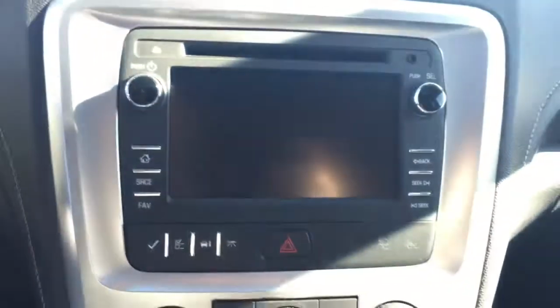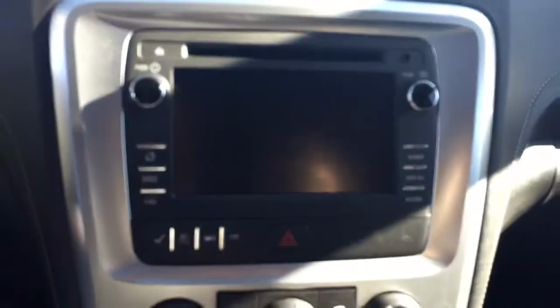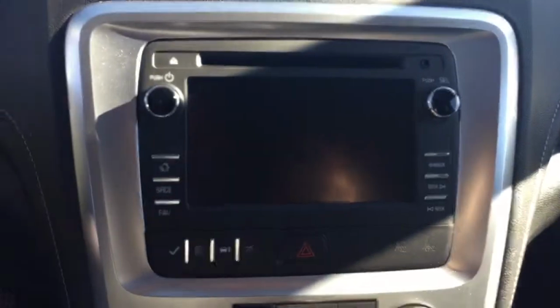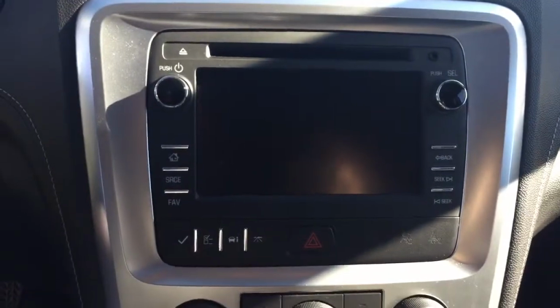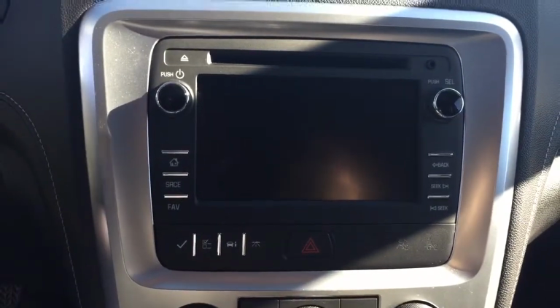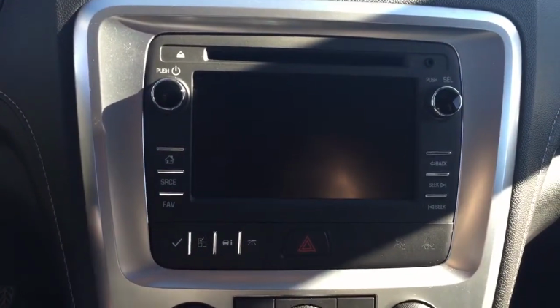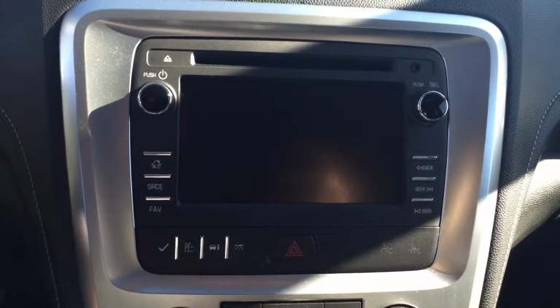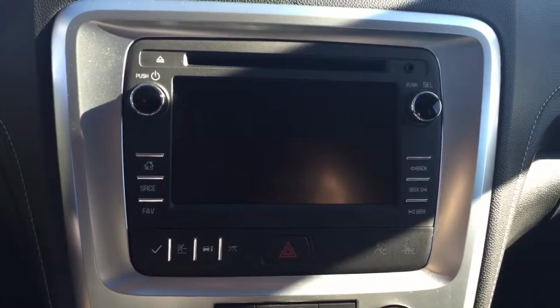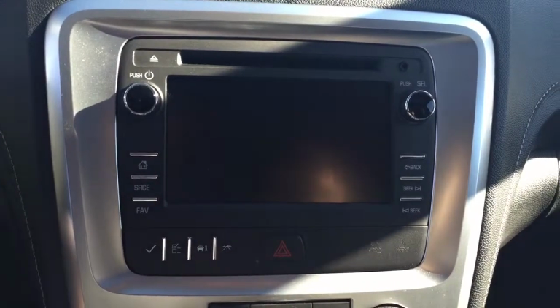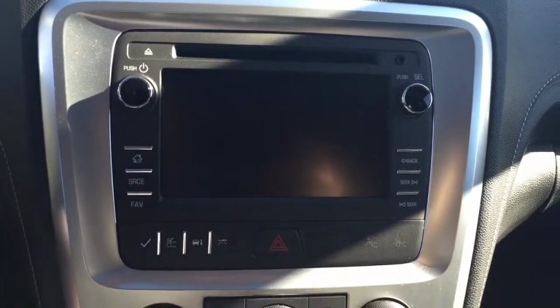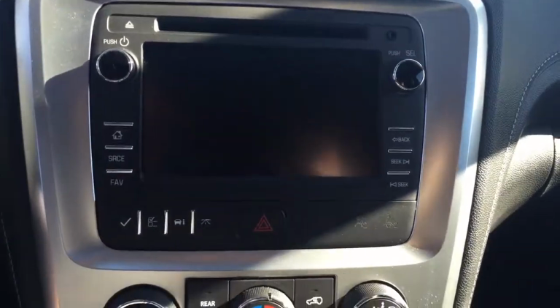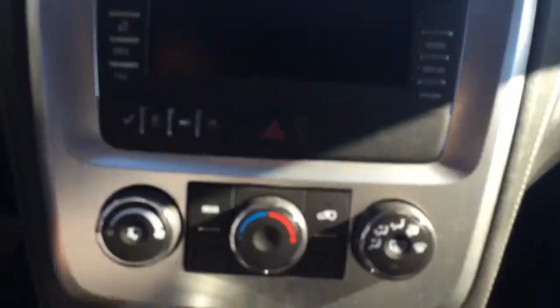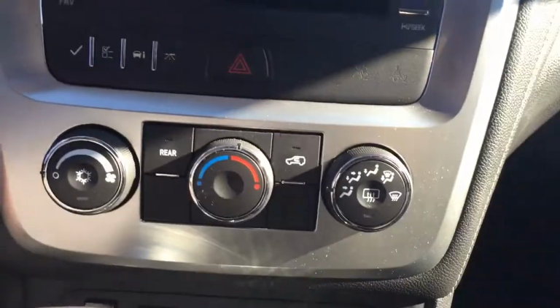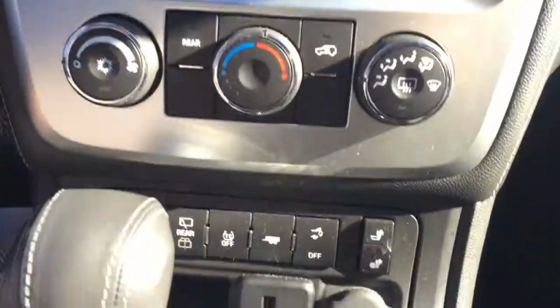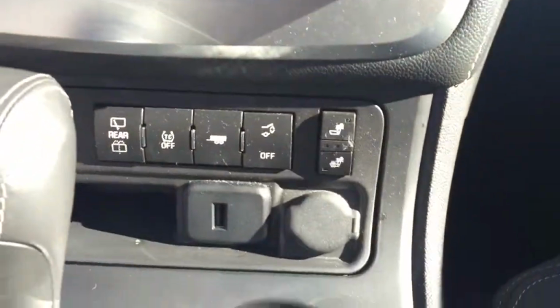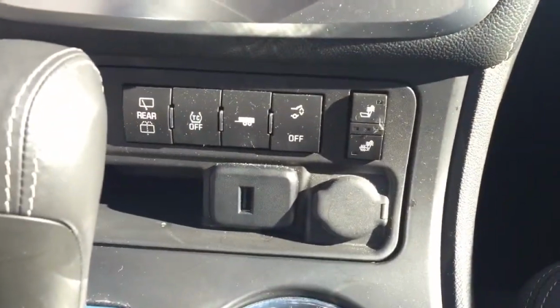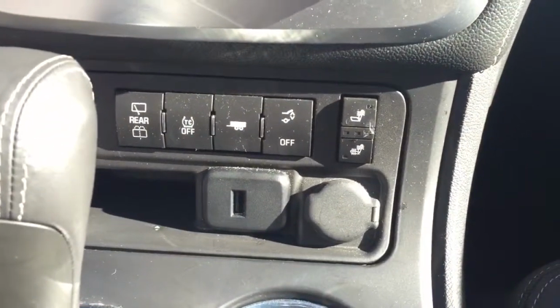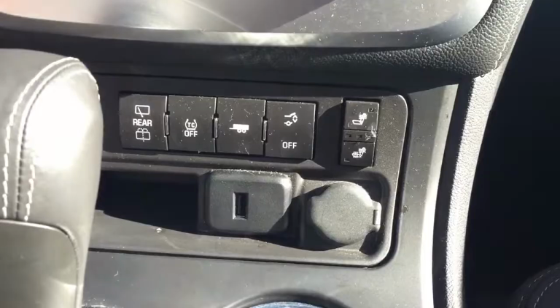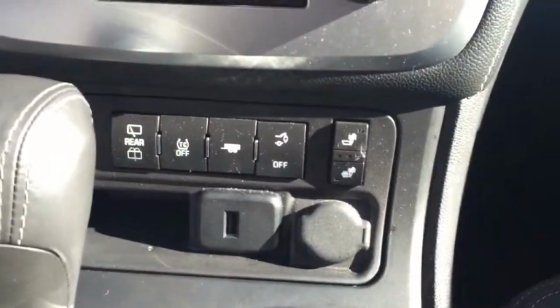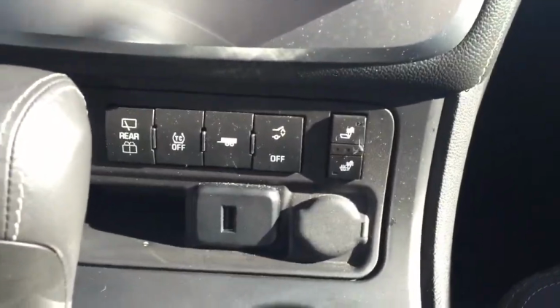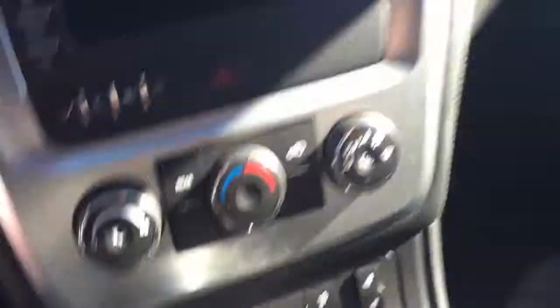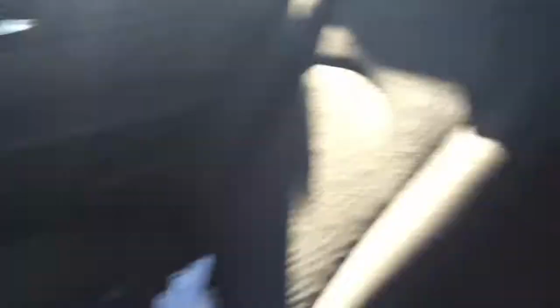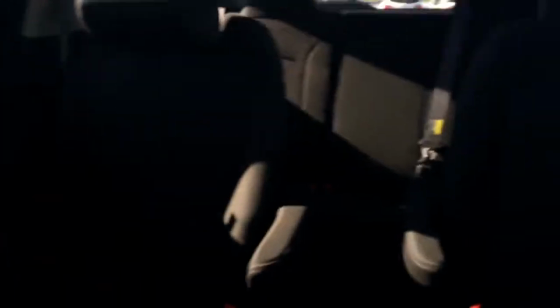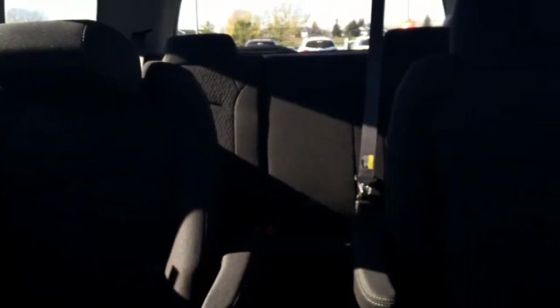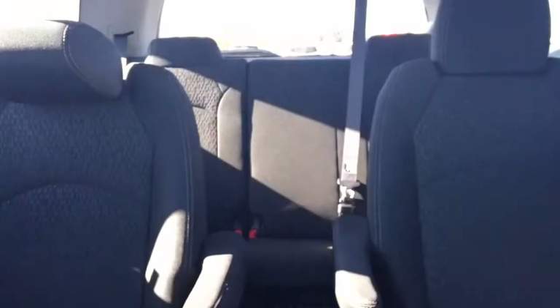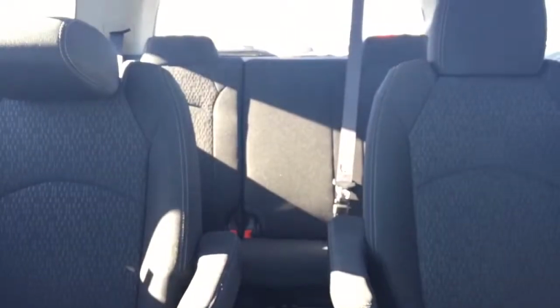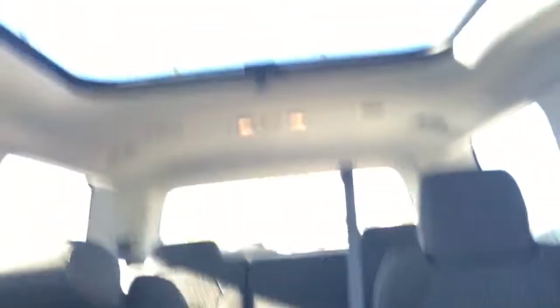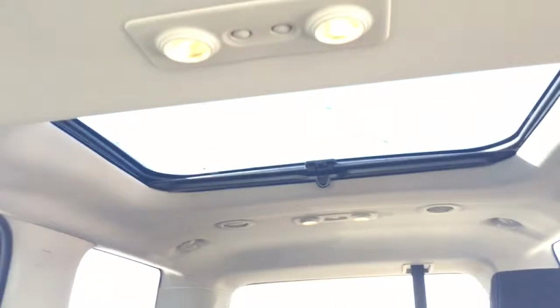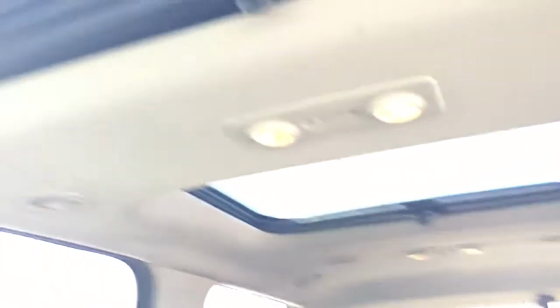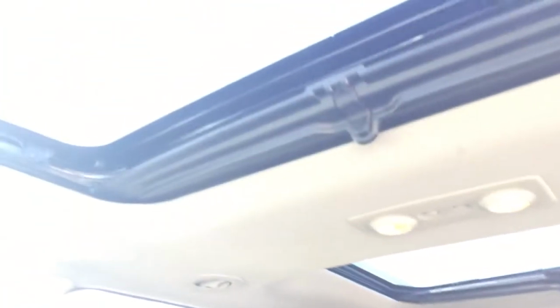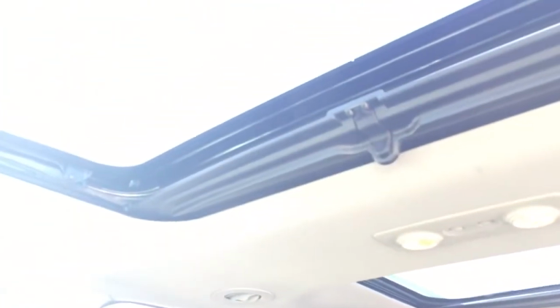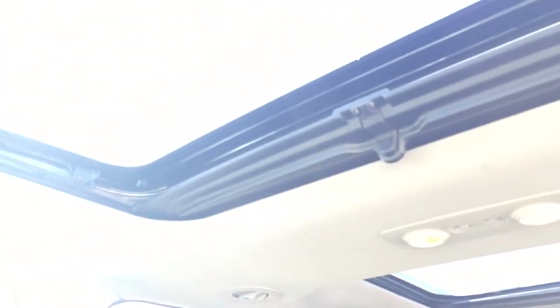Screen display with AM FM radio, auxiliary input, CD player, rear vision camera, climate controls, heated seats, USB capability, seating capability for seven, a two panel sunroof and much more.